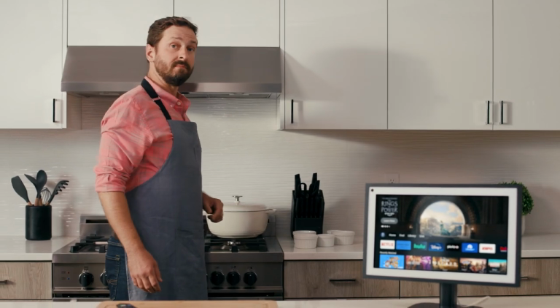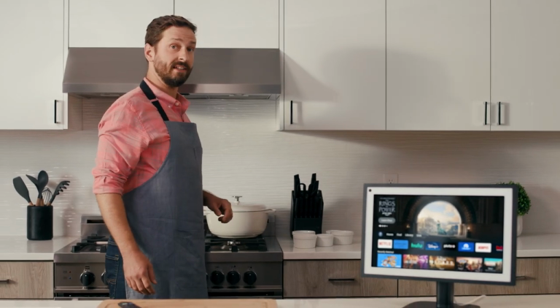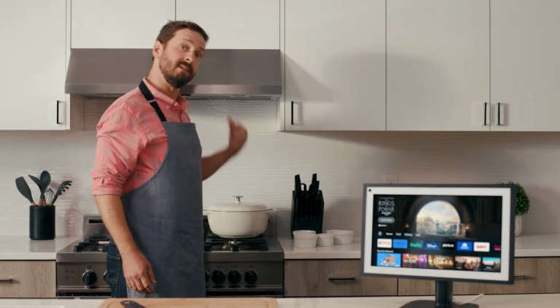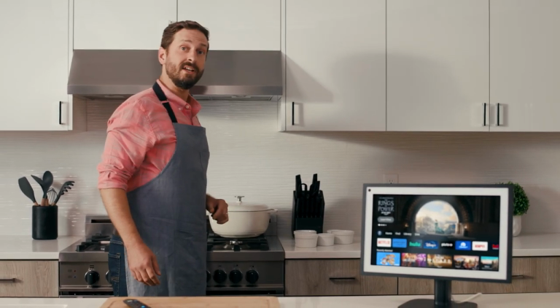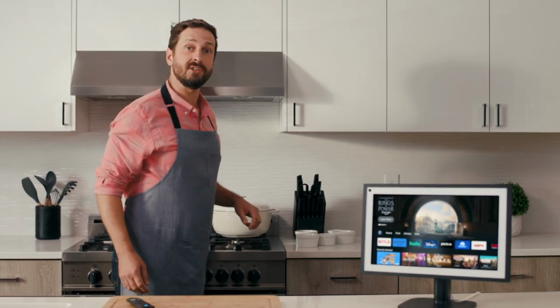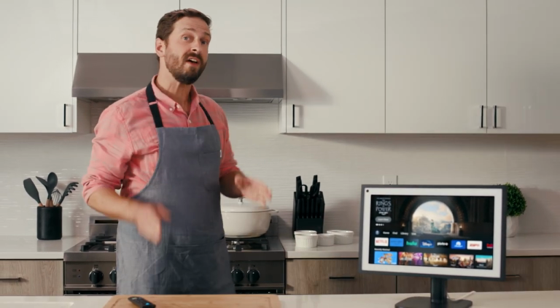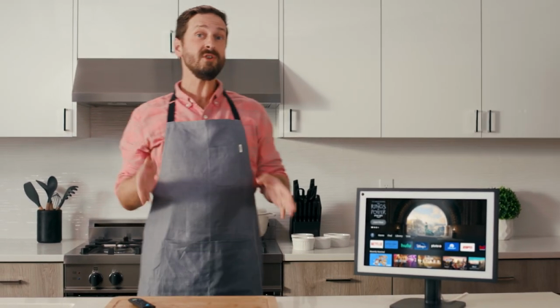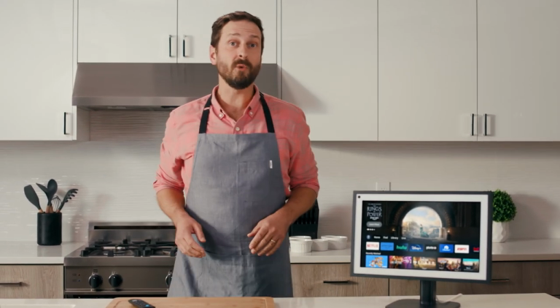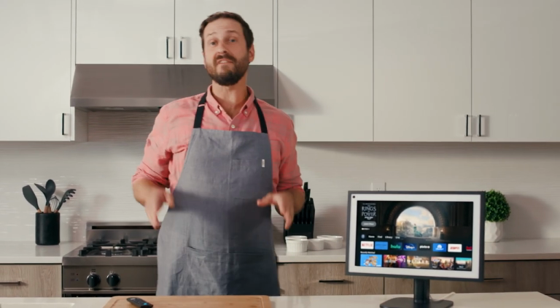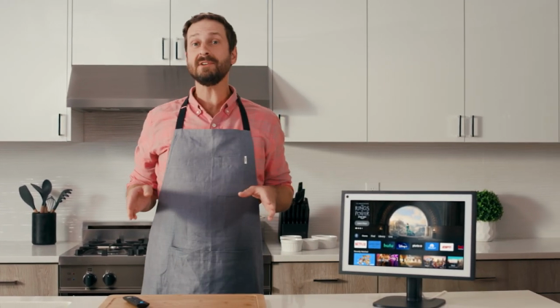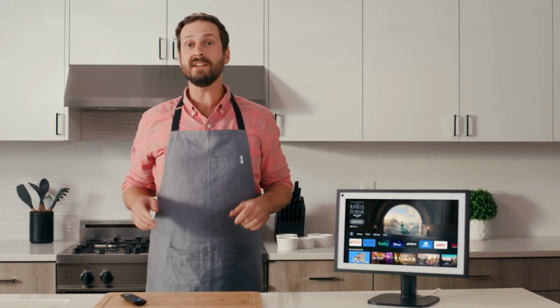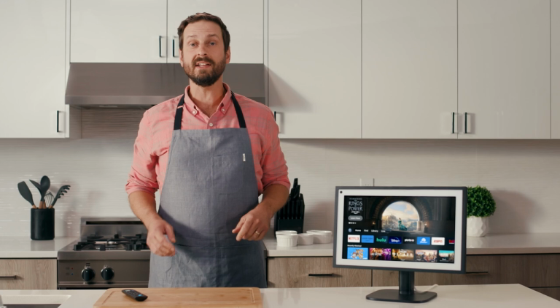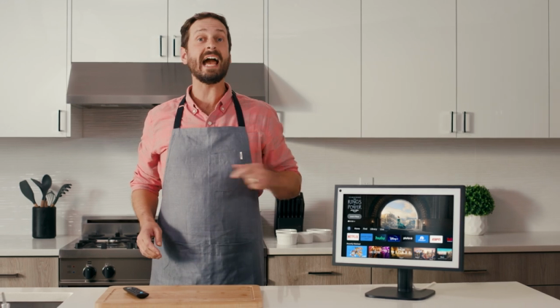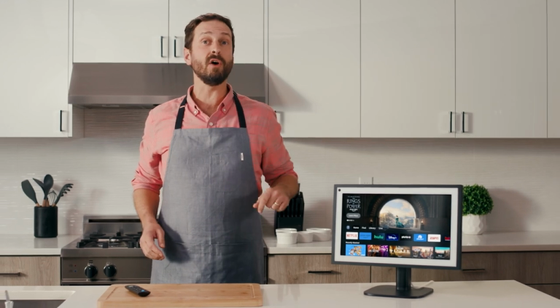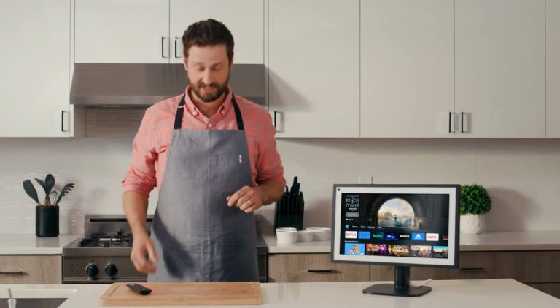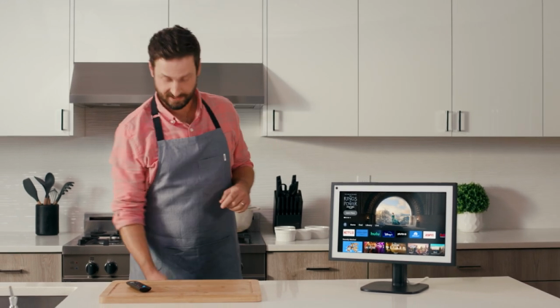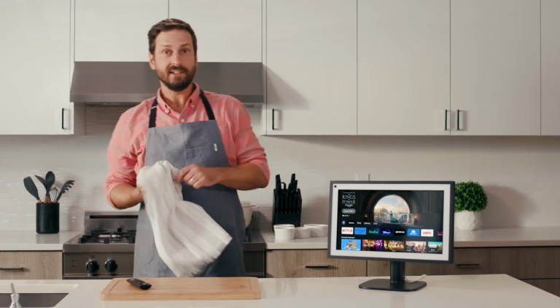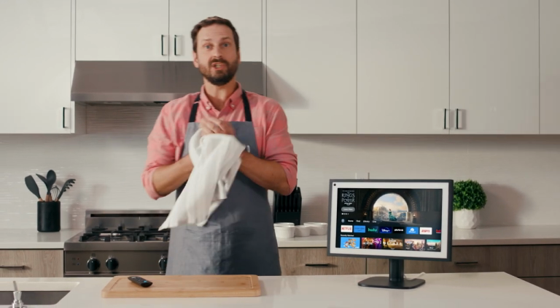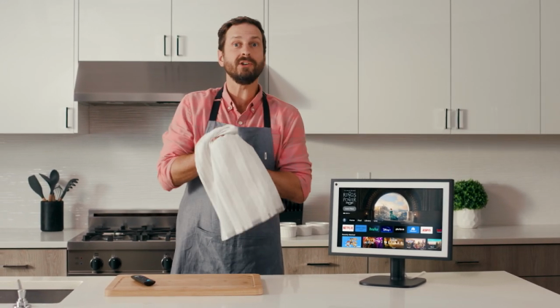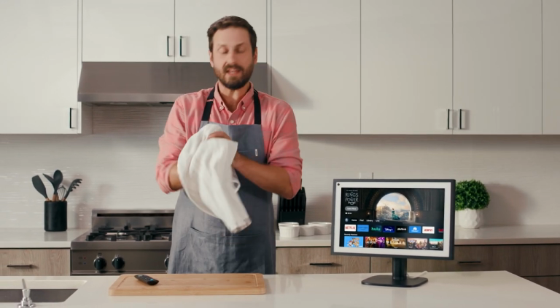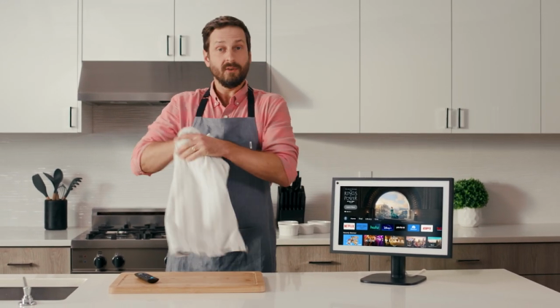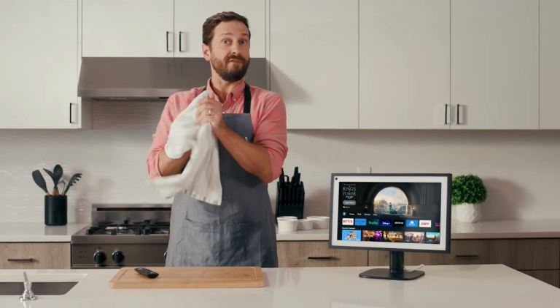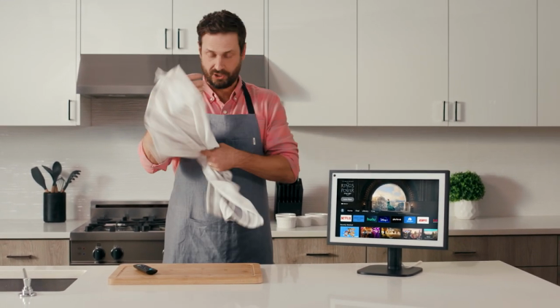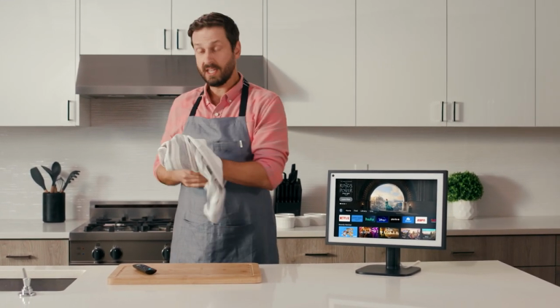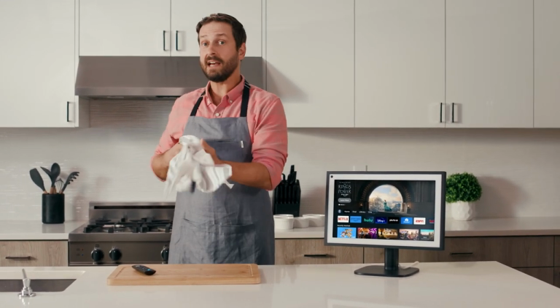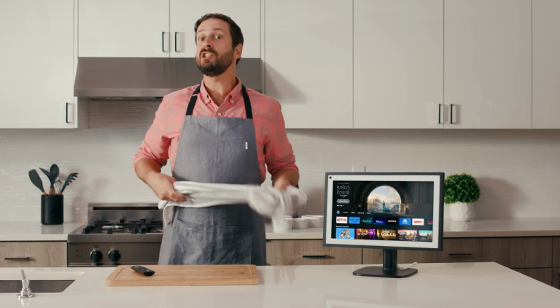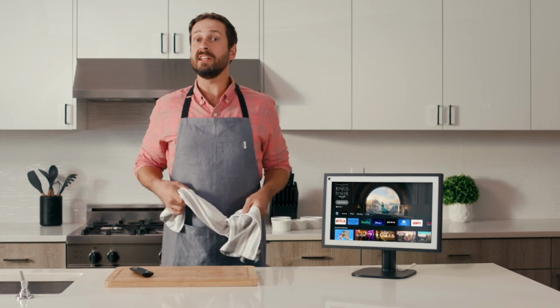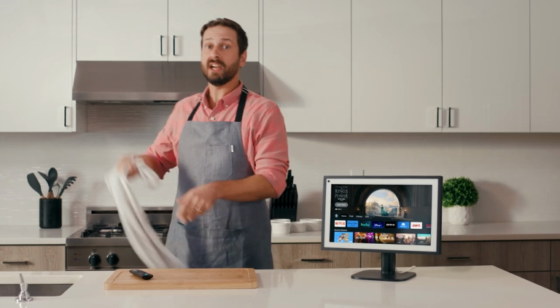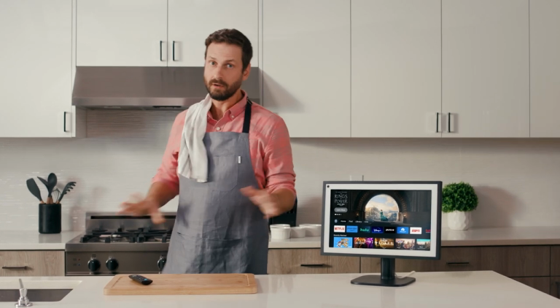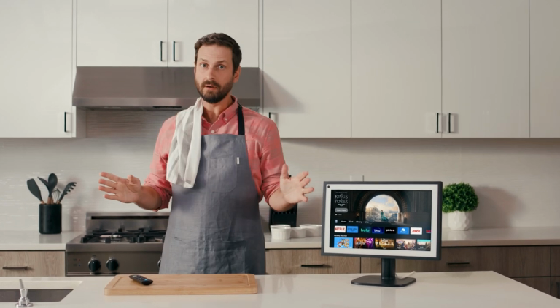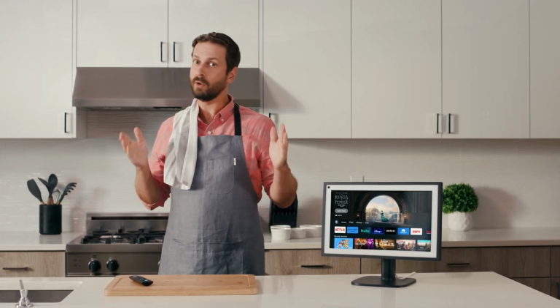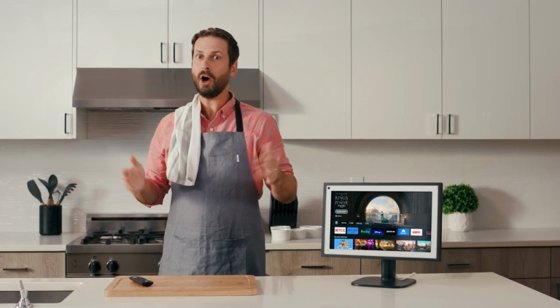Just like that, dinner's on the stove and you know your way around the Fire TV experience on the Echo Show 15. Enjoy cheering on your team, watching your favorite shows, and challenging the next chef to a cook-off.